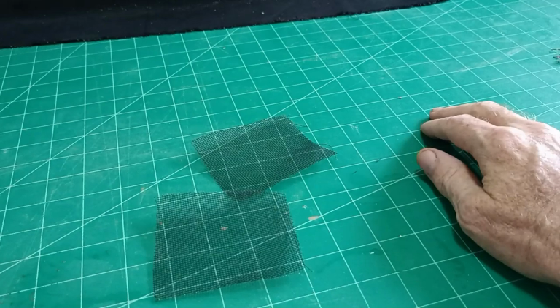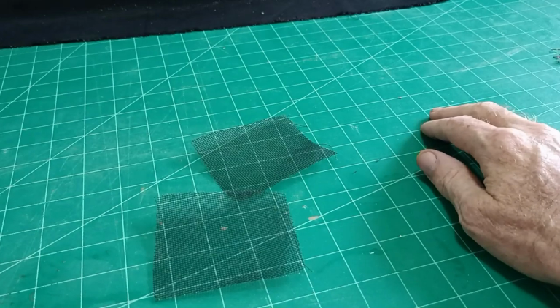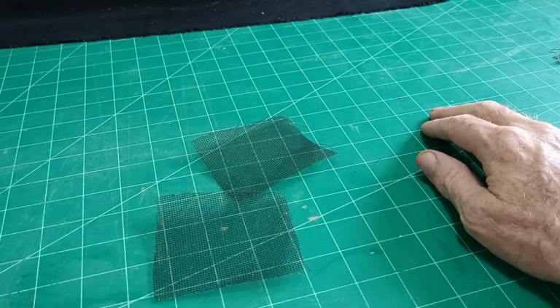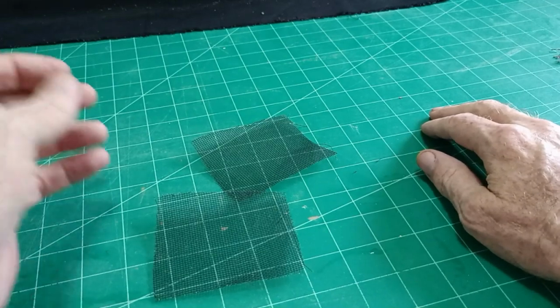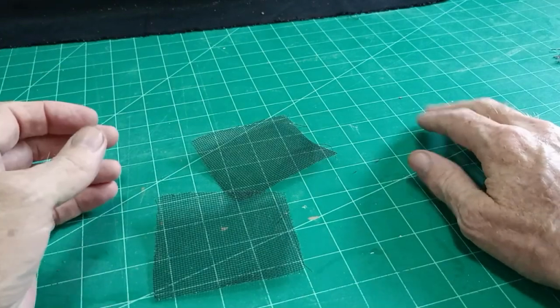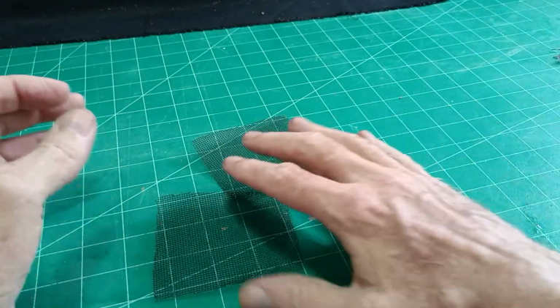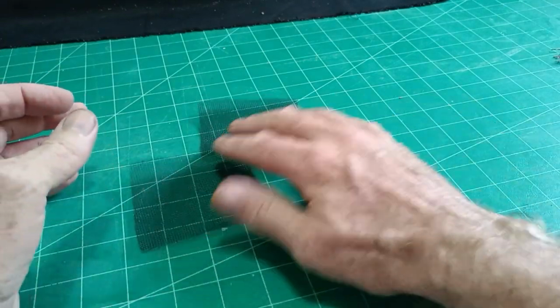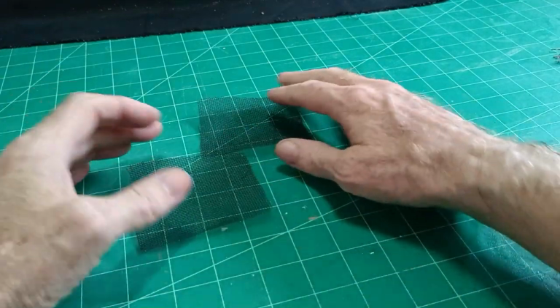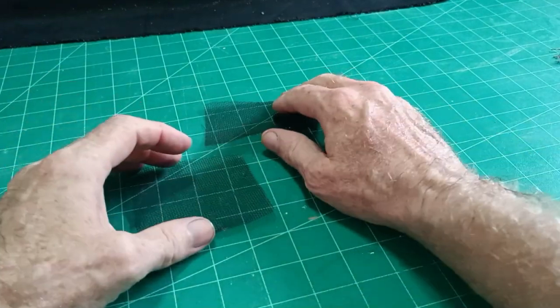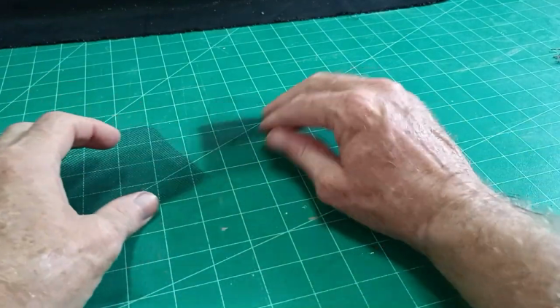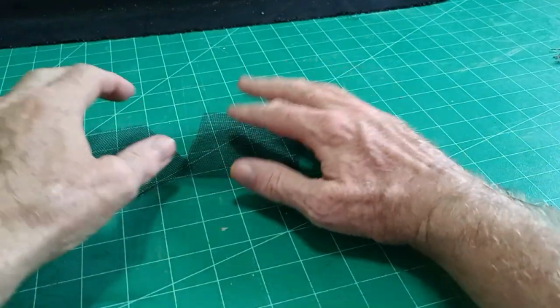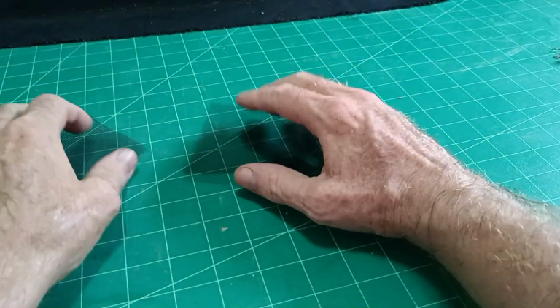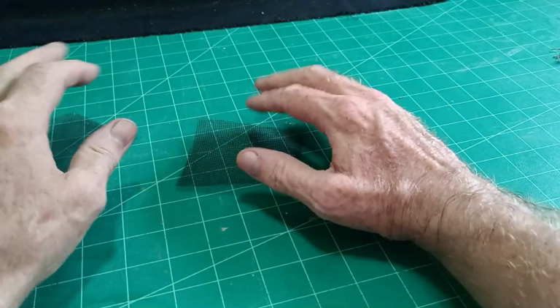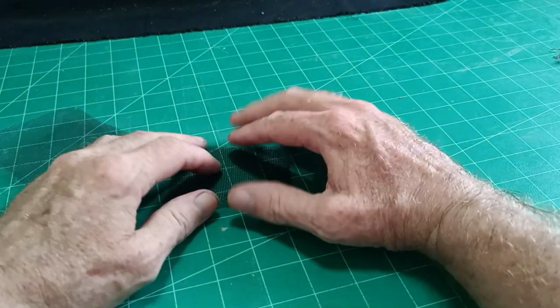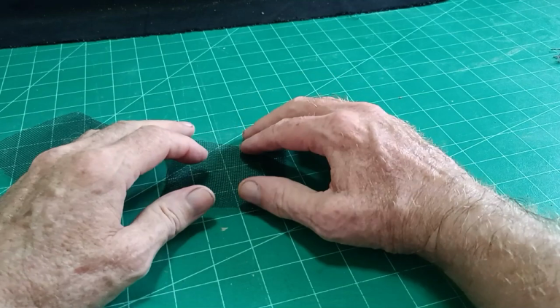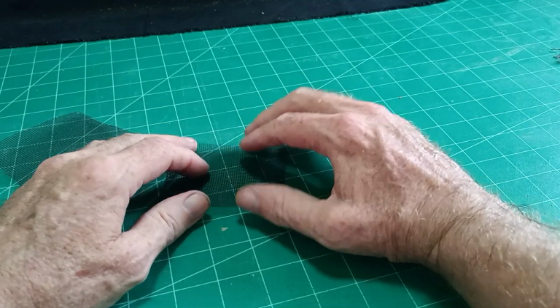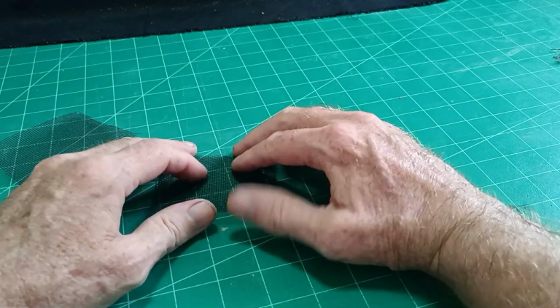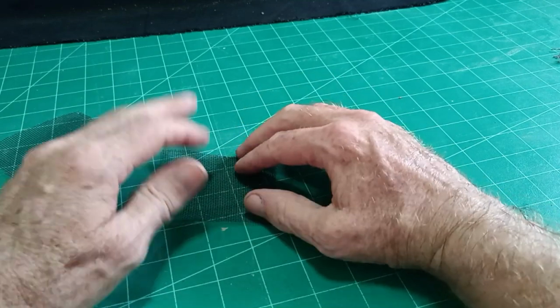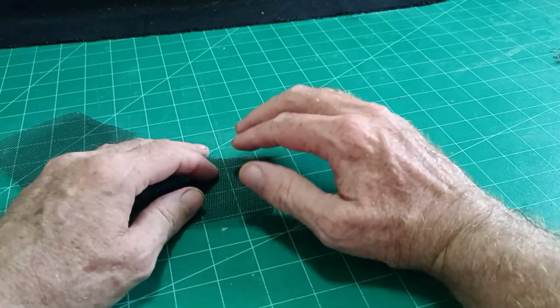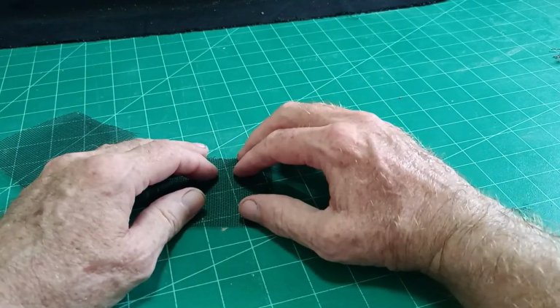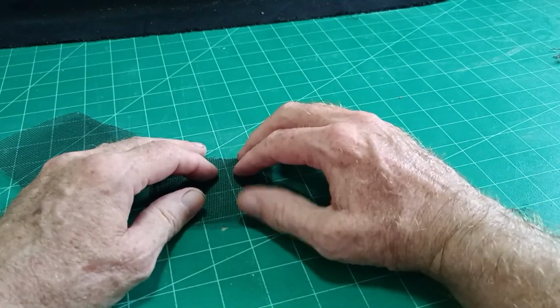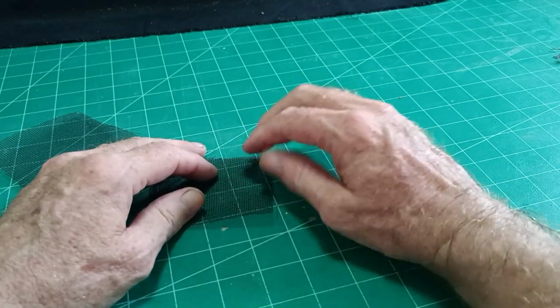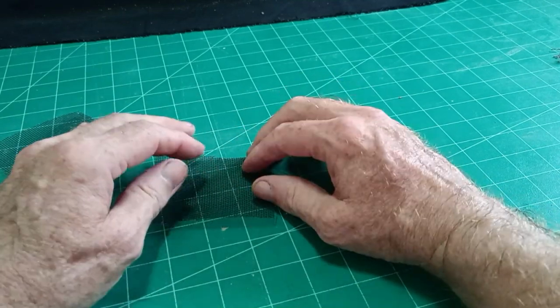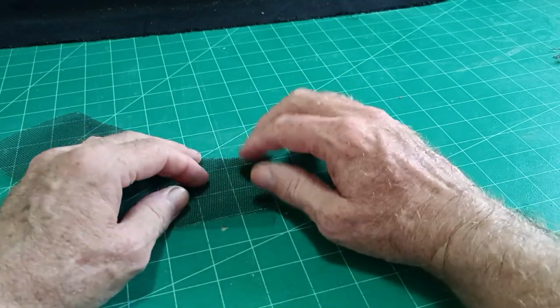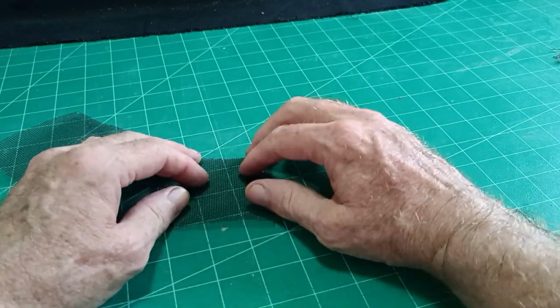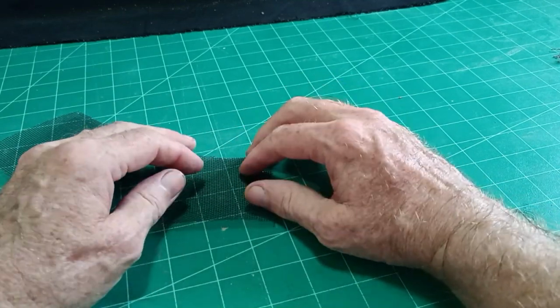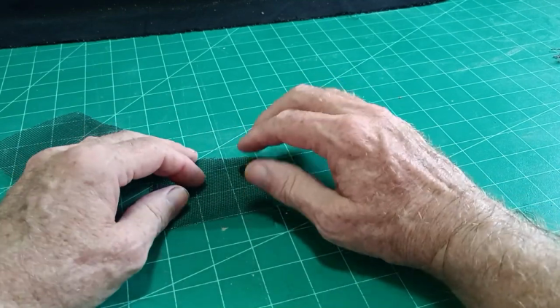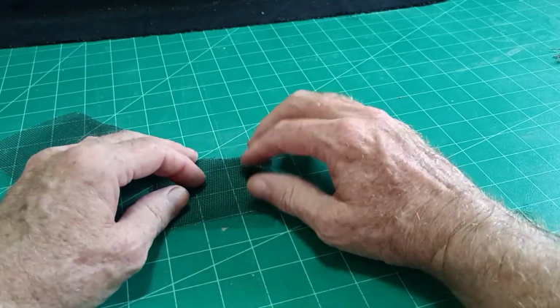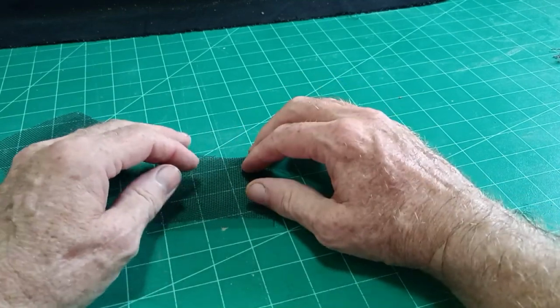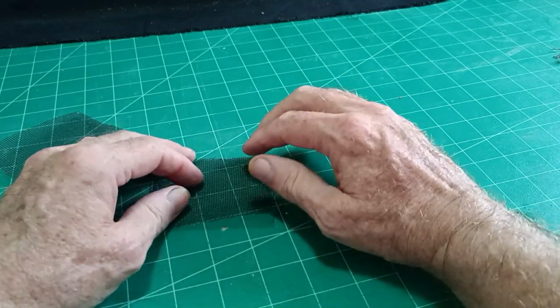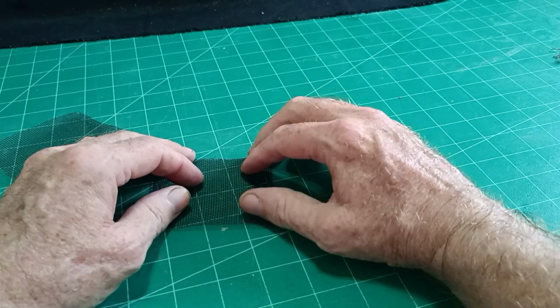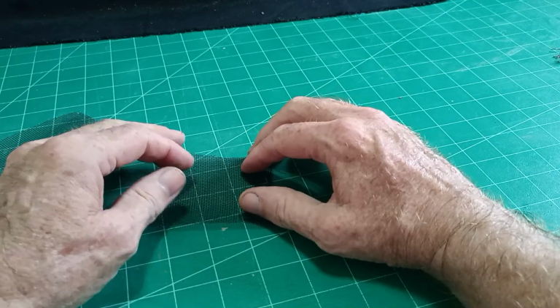Hello there, it's Diorama Don here. Welcome everybody. I've had a request from a subscriber asking me to make a chain link fence.